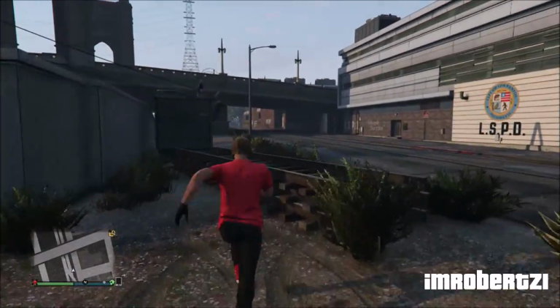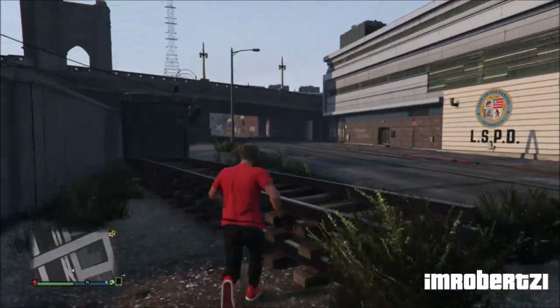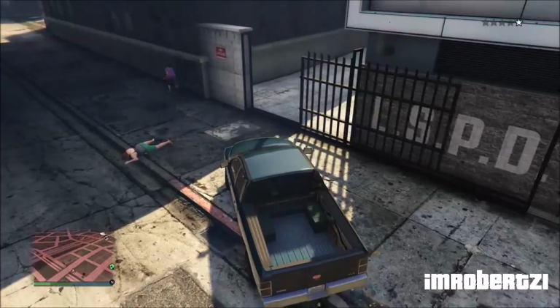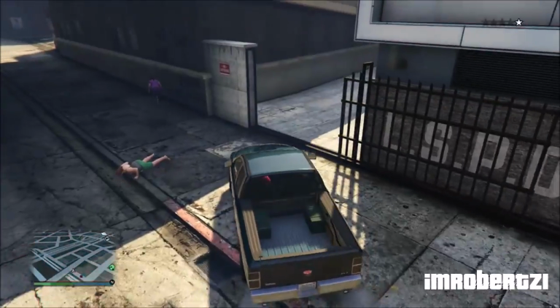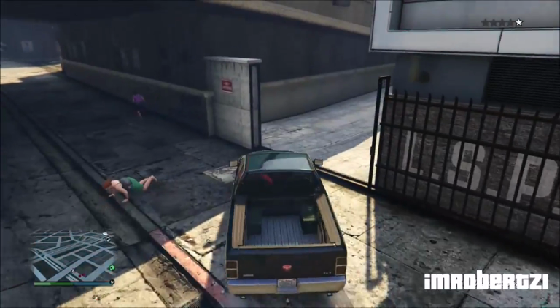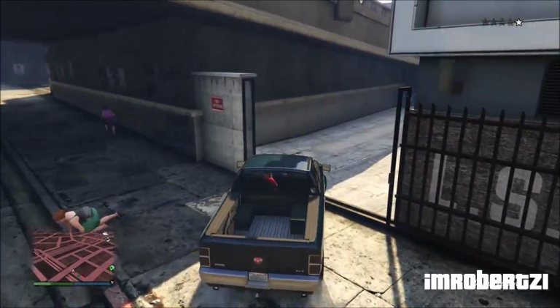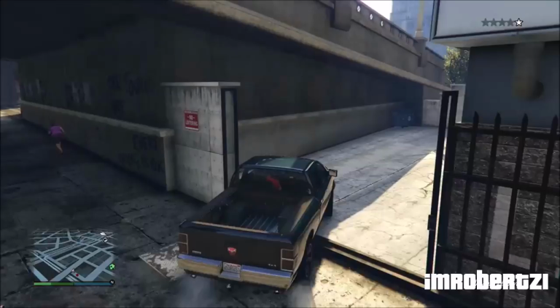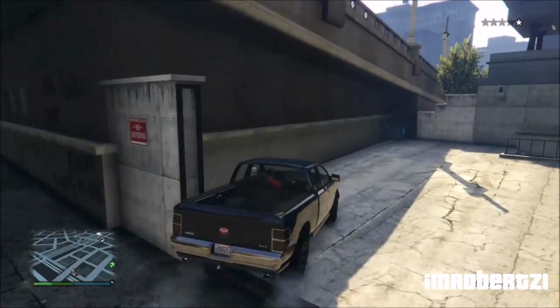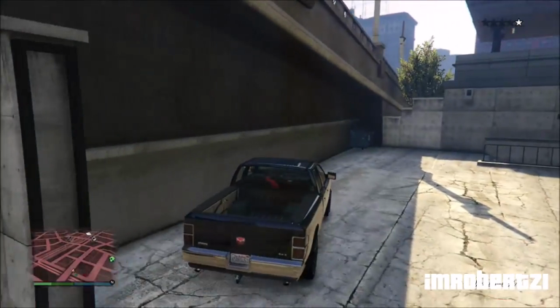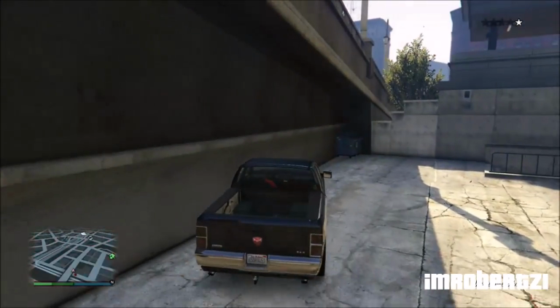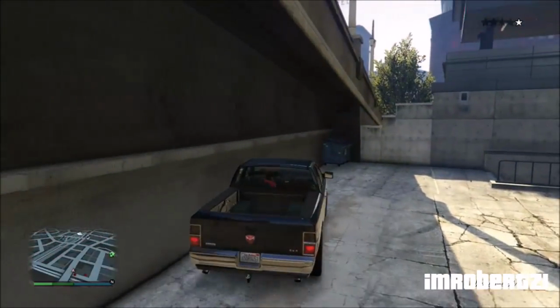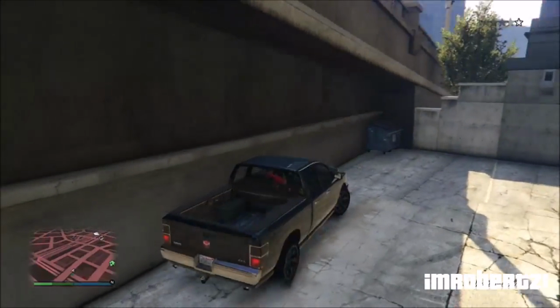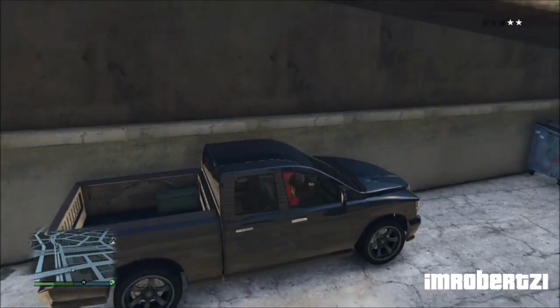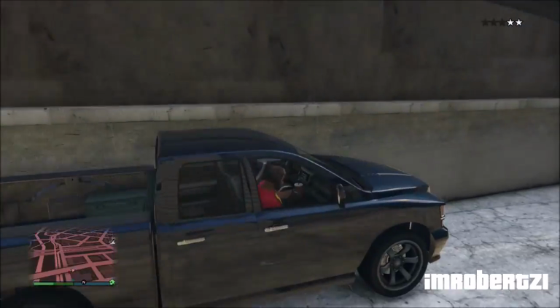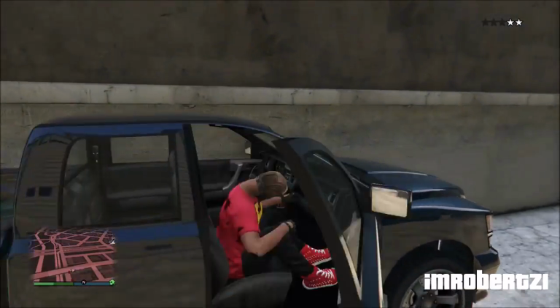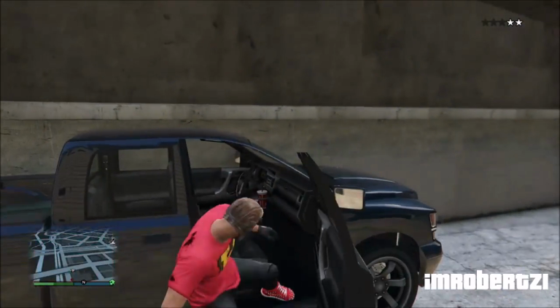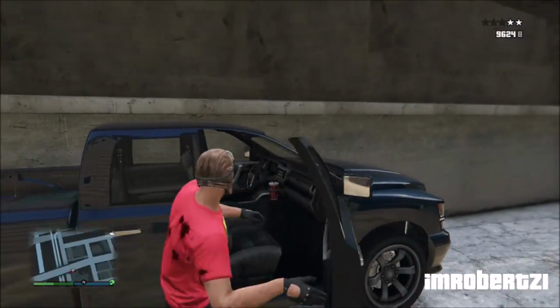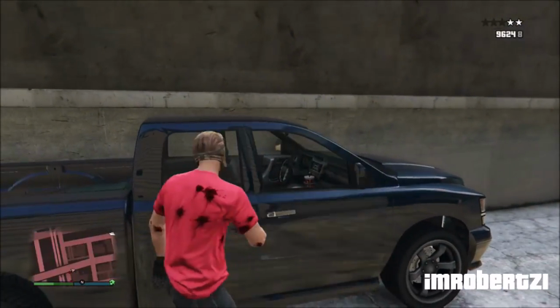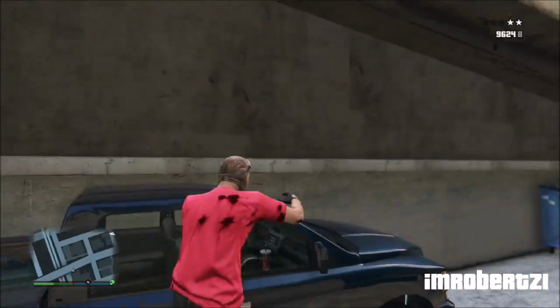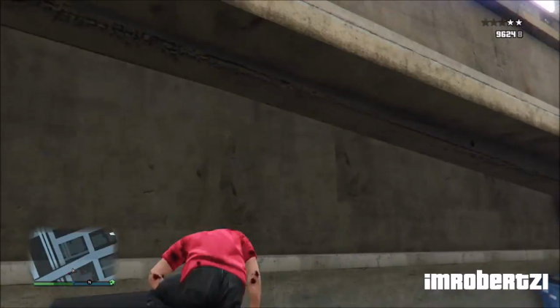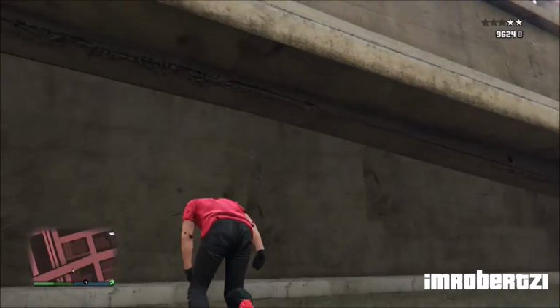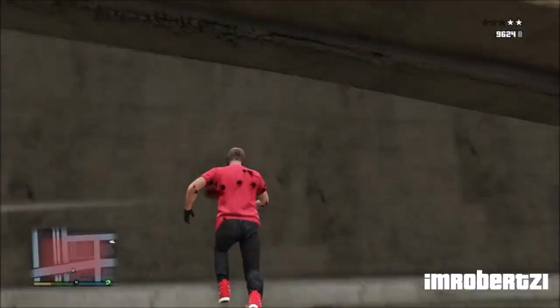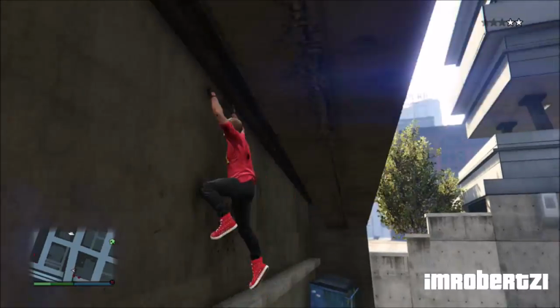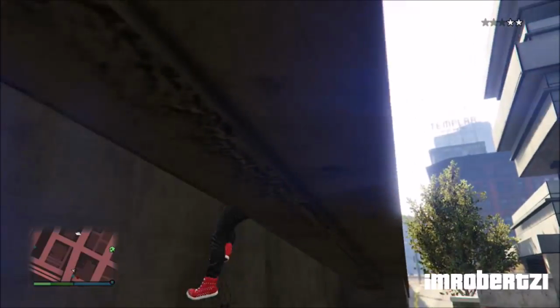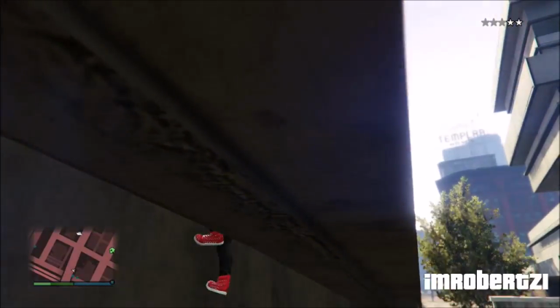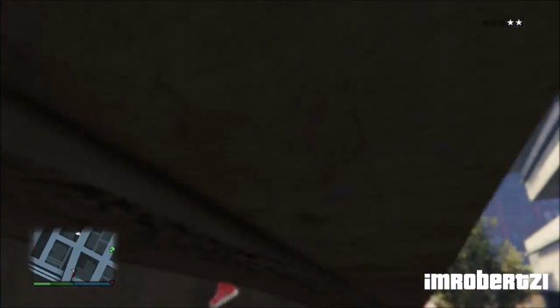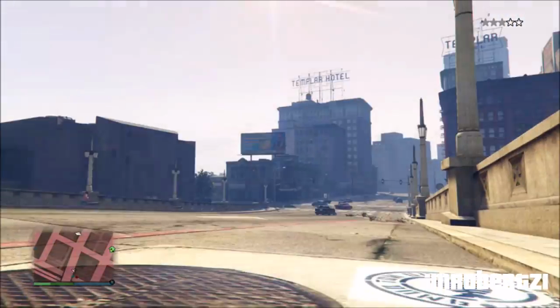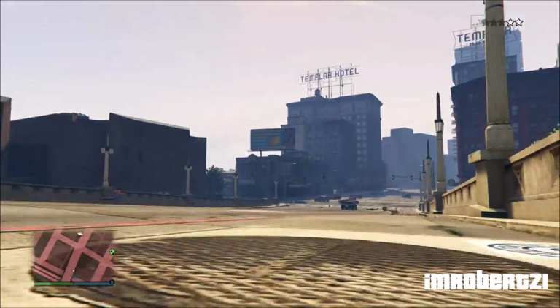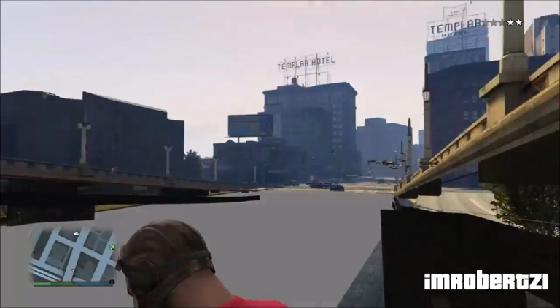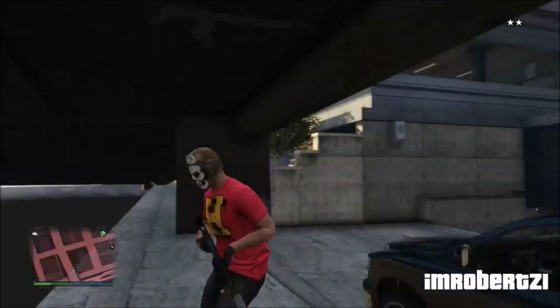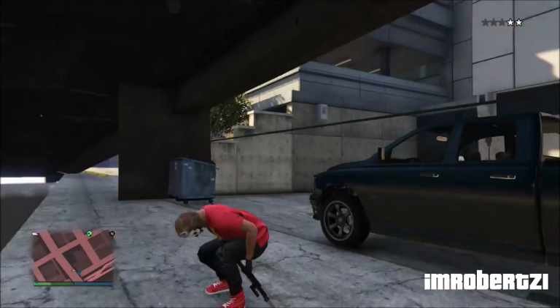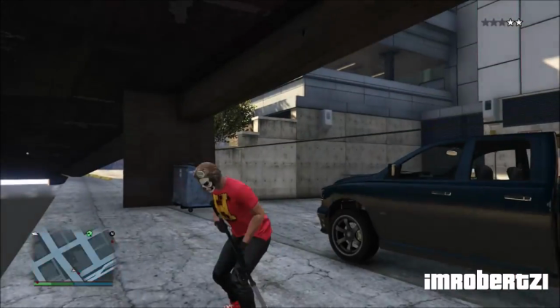Find a car and drive it to the back of the police station. Drive the car up against the bridge wall and climb on top of the car, then climb into the bridge wall breach.